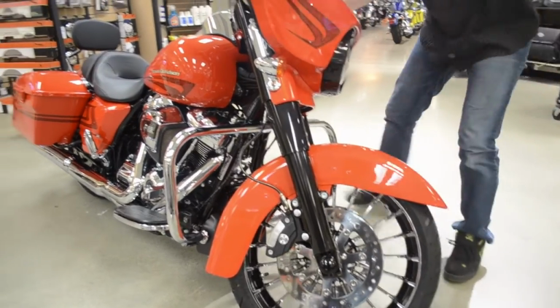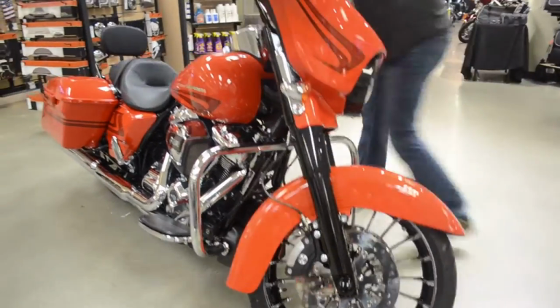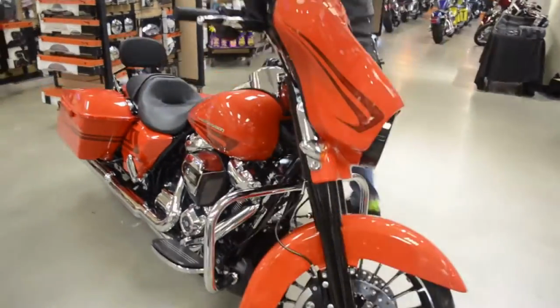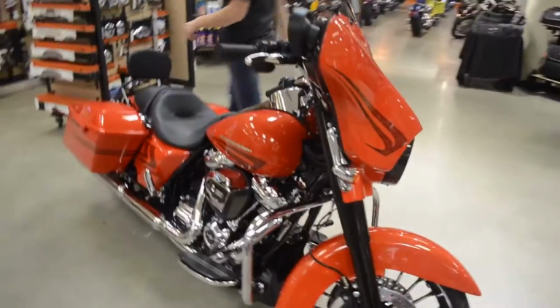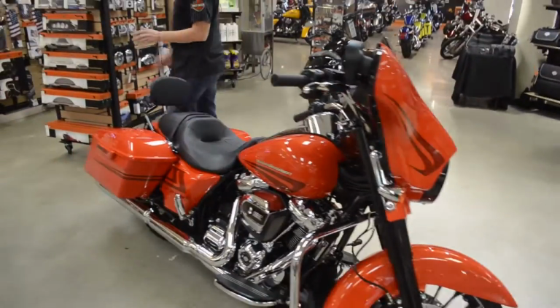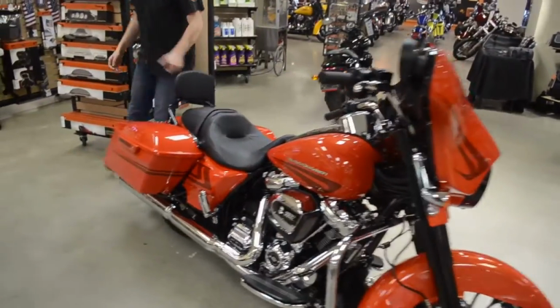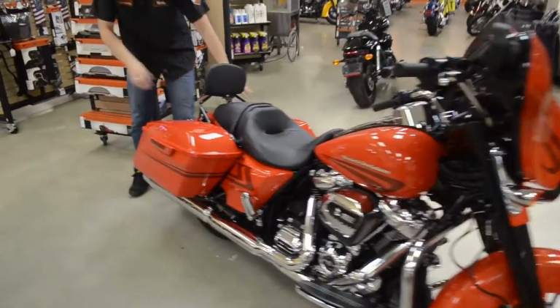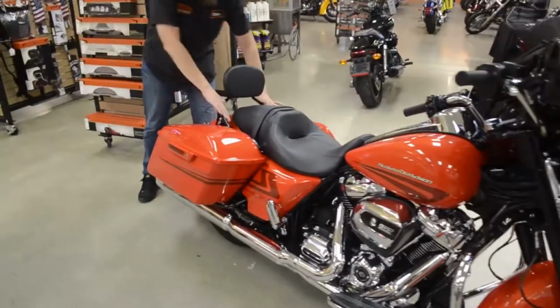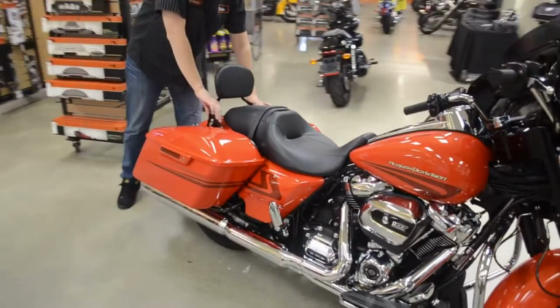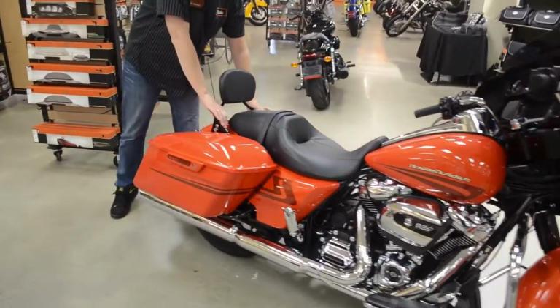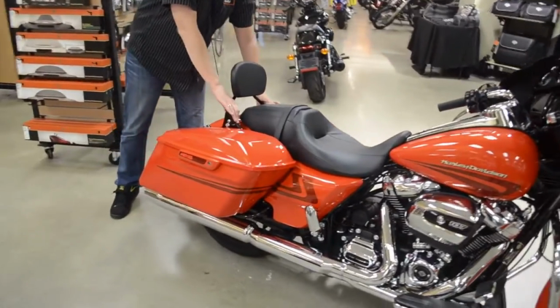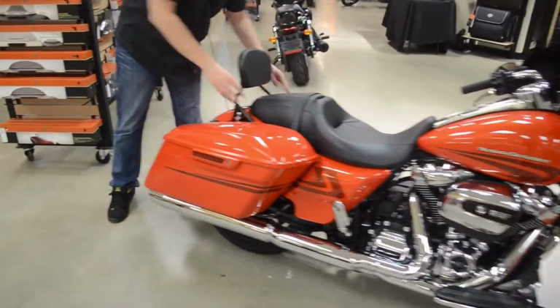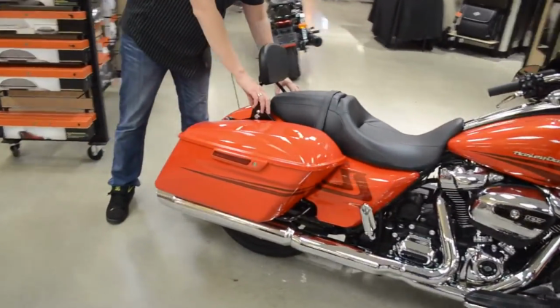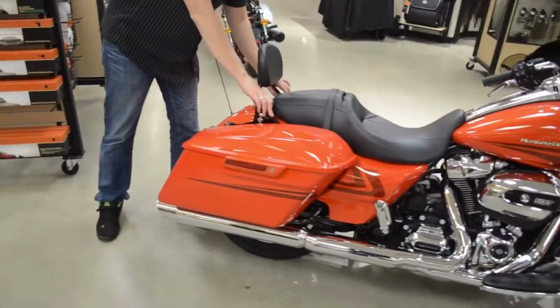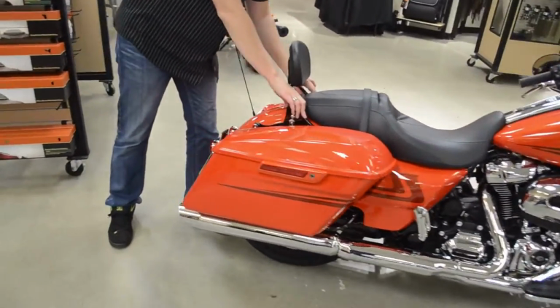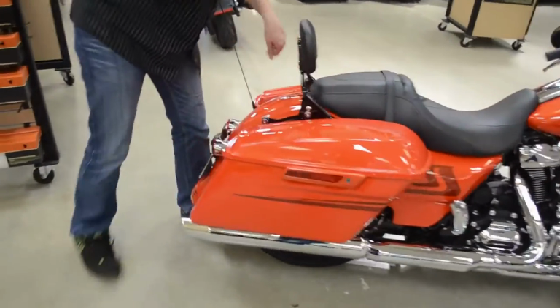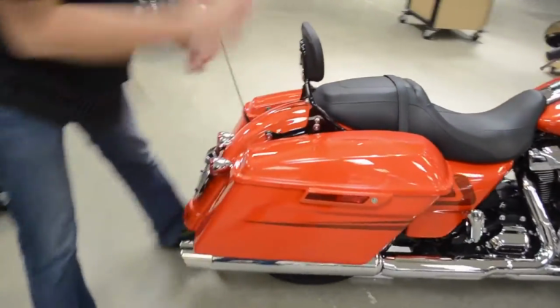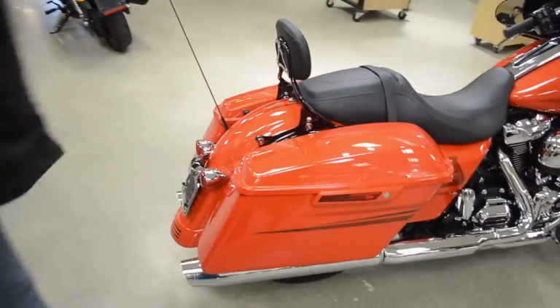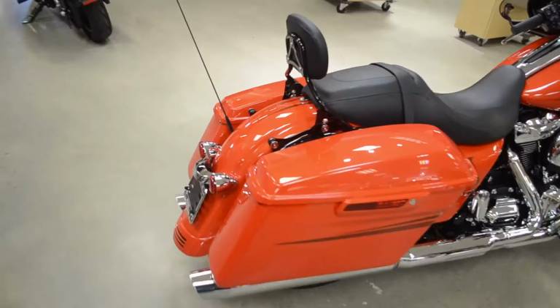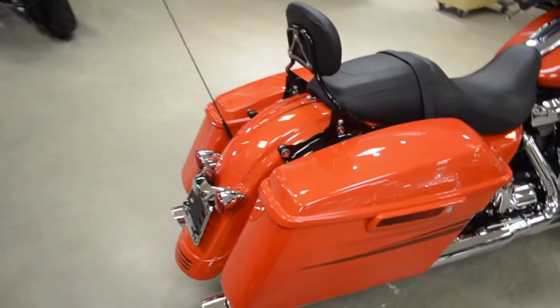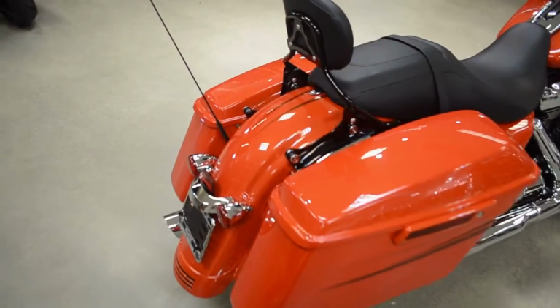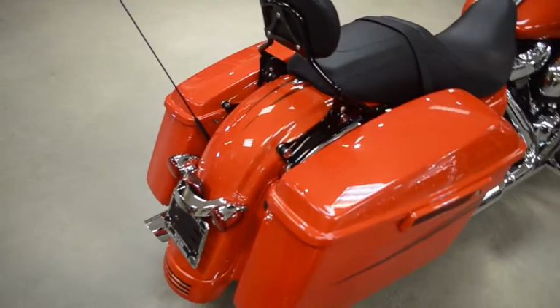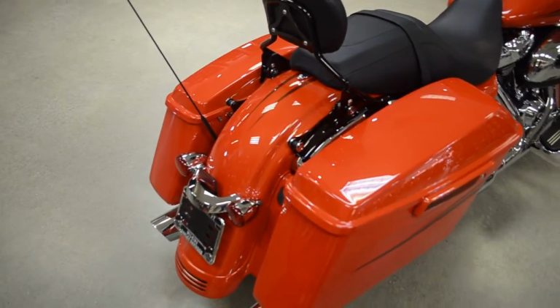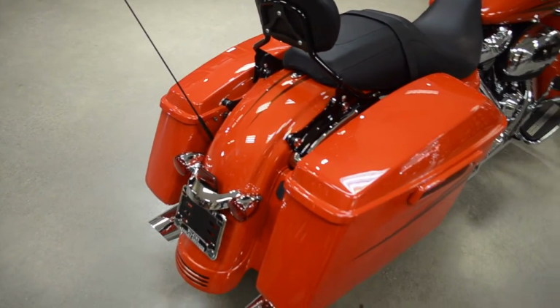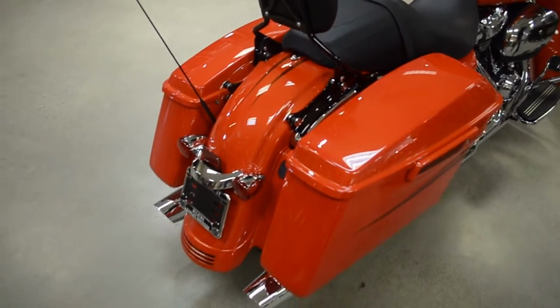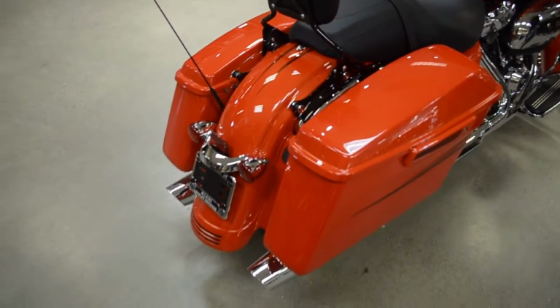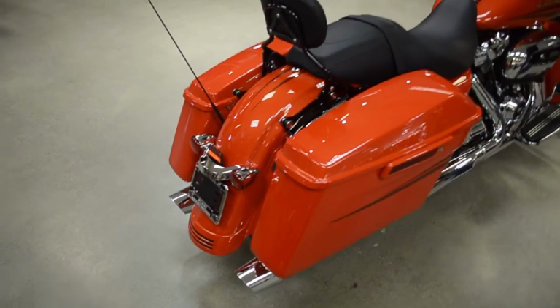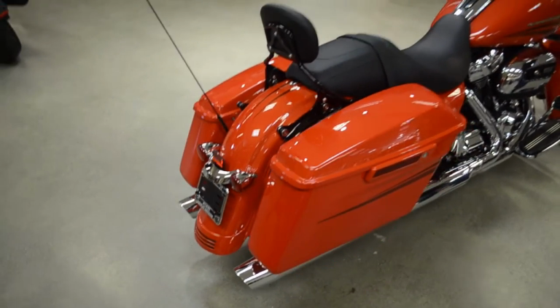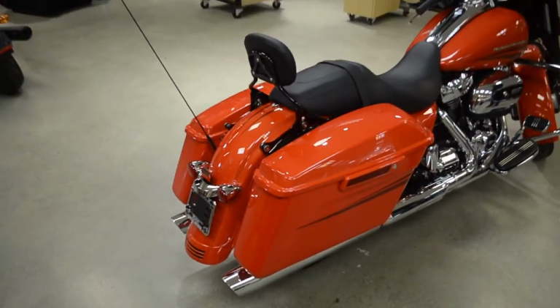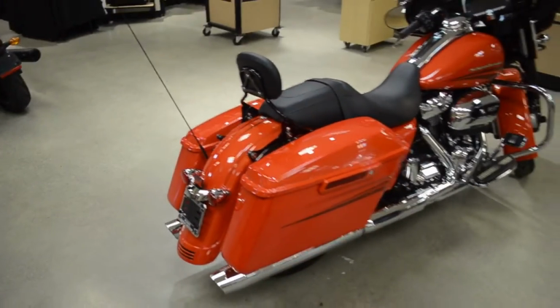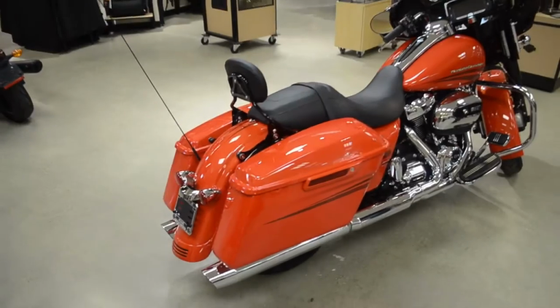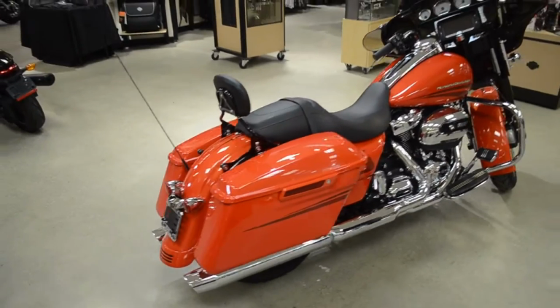Working our way back, we also put on a quick detach full black passenger backrest. Personally, I would add a black engine guard as well to kind of complete the look a little bit more, but that's completely up to you guys.